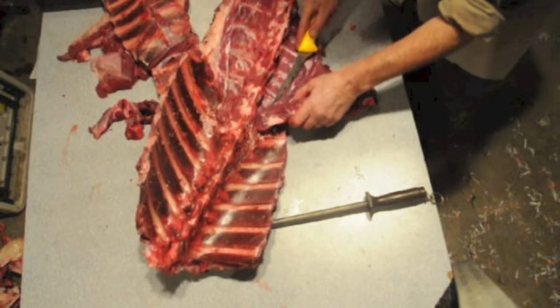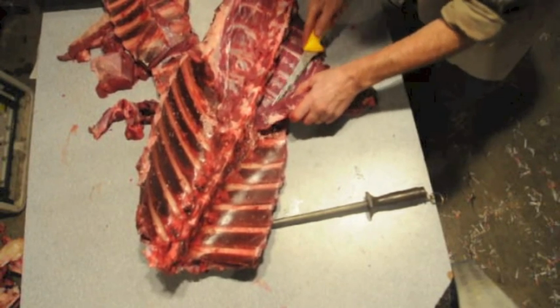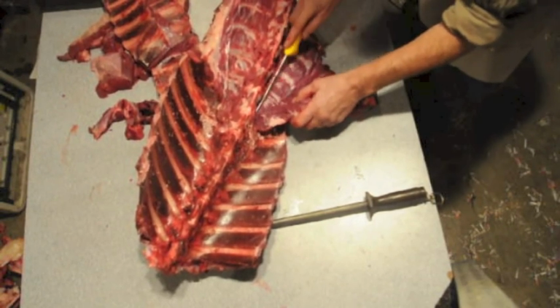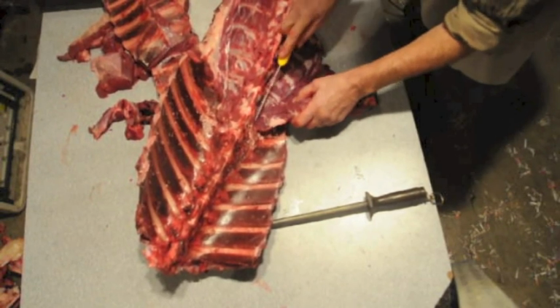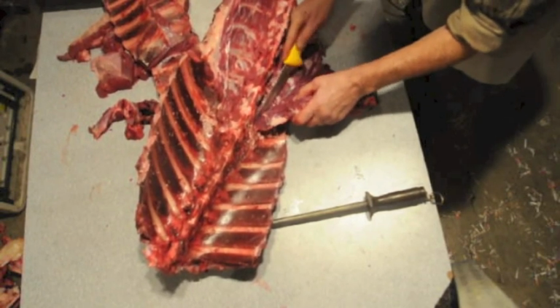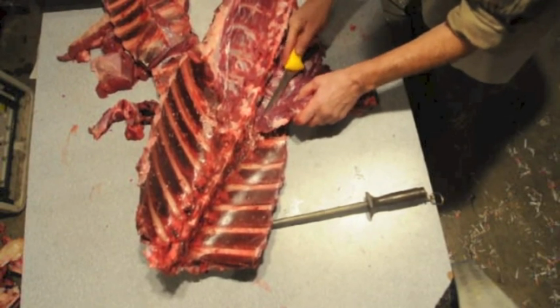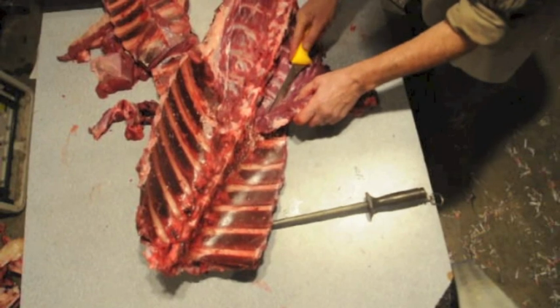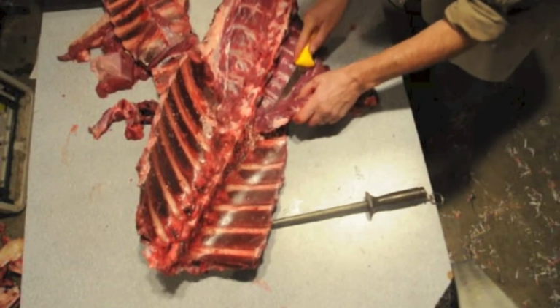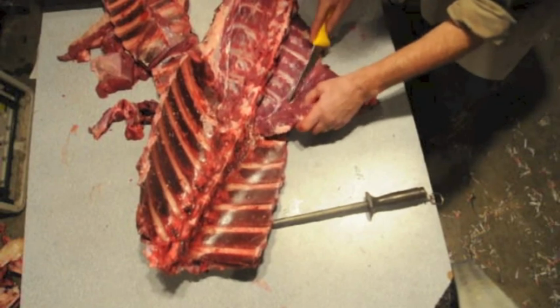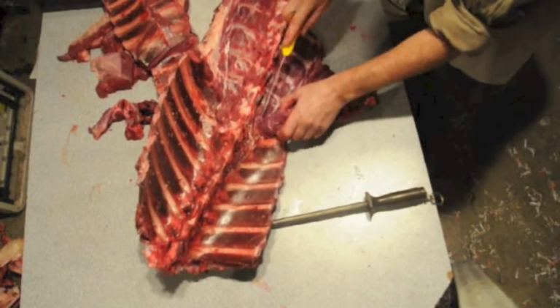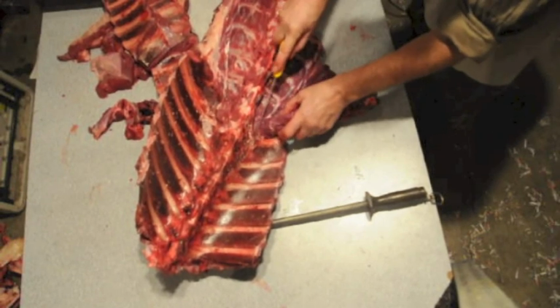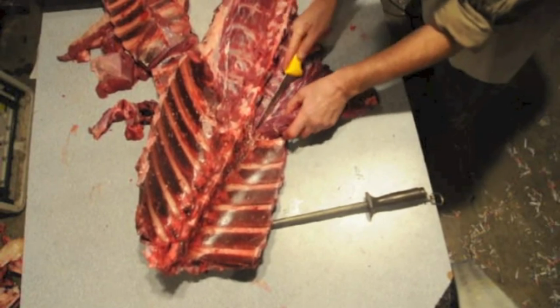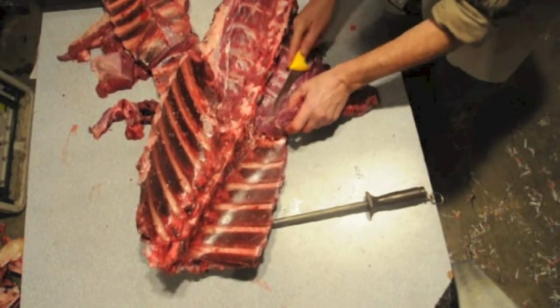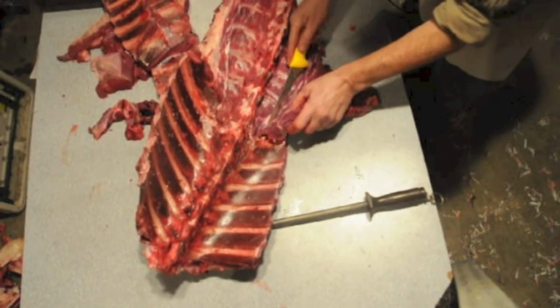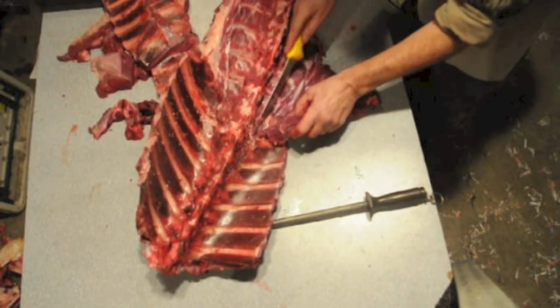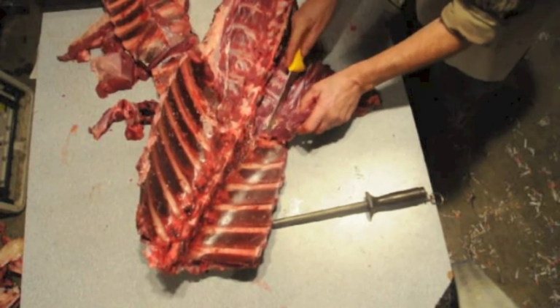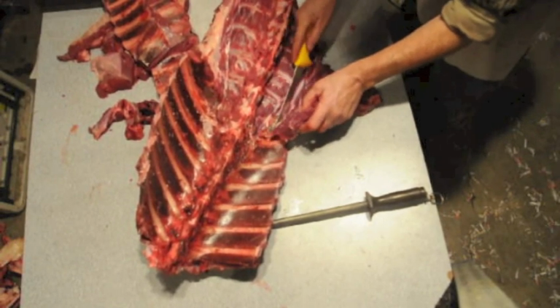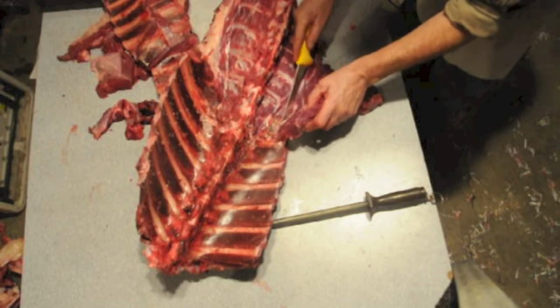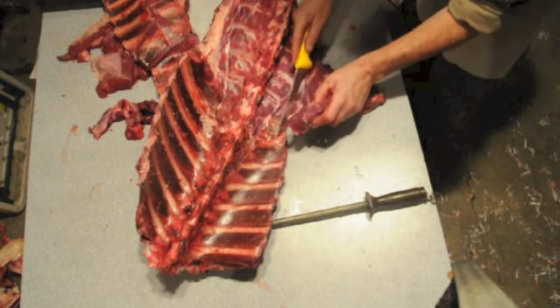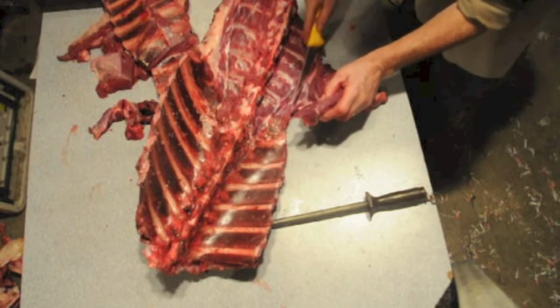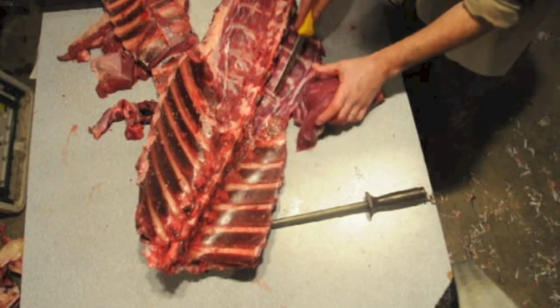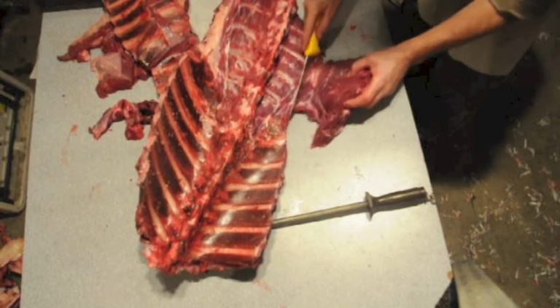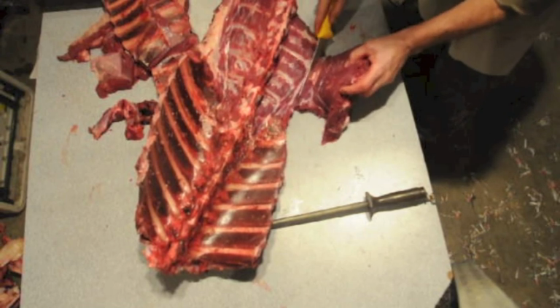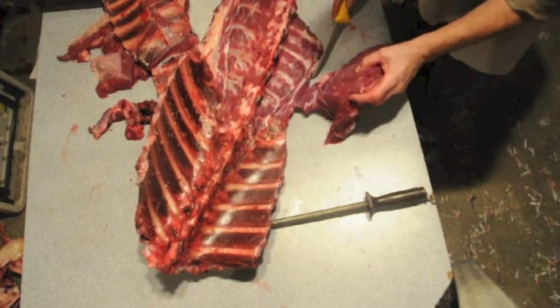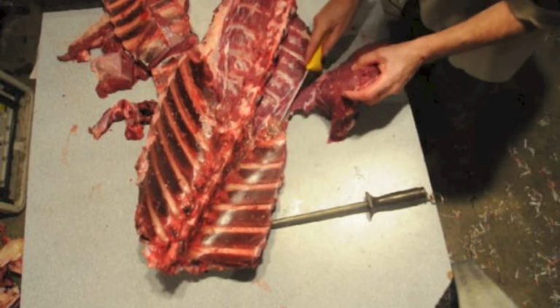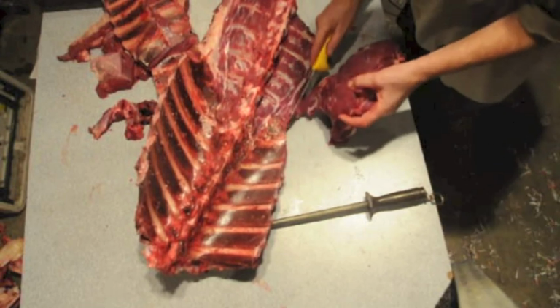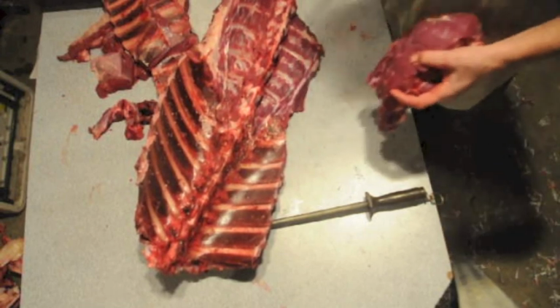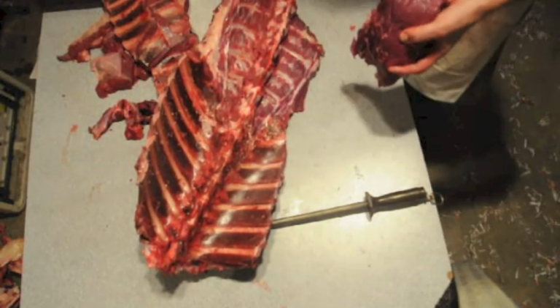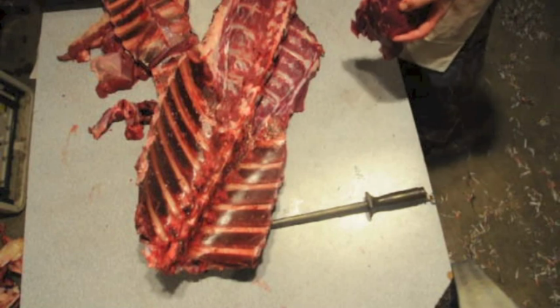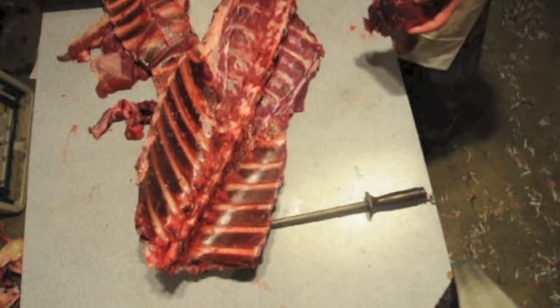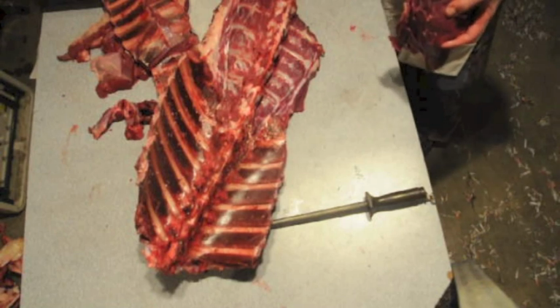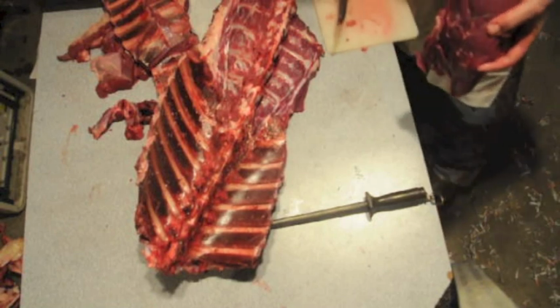Keep going till you get it off. Loosen it all off along that section. Watch your fingers — you're getting pretty close to the knife if you're like me. And there you go, another piece of tenderloin.